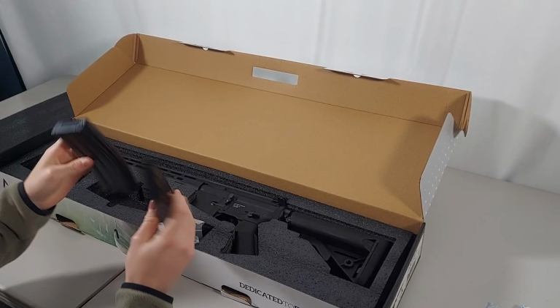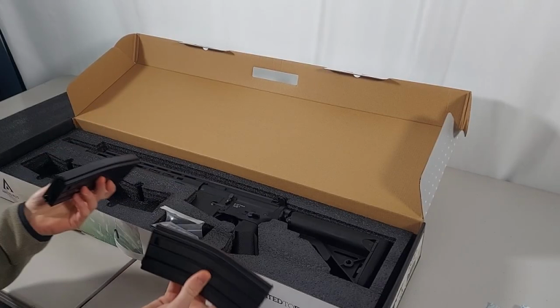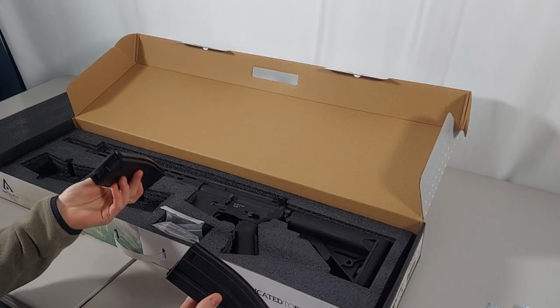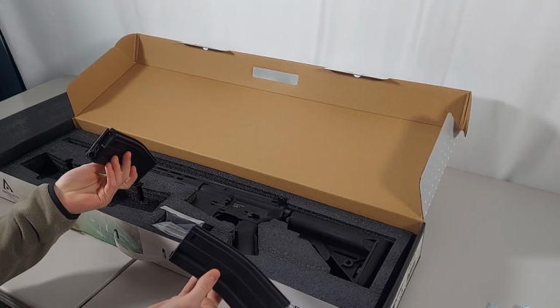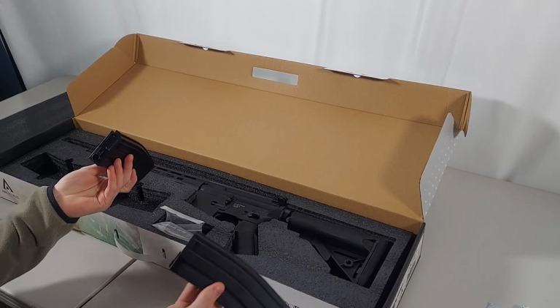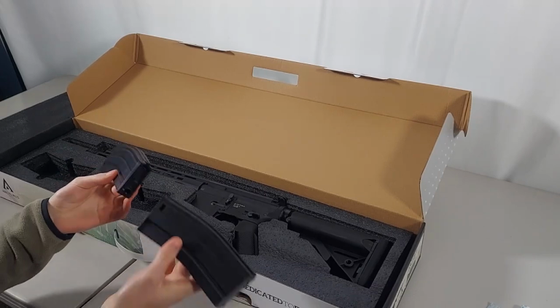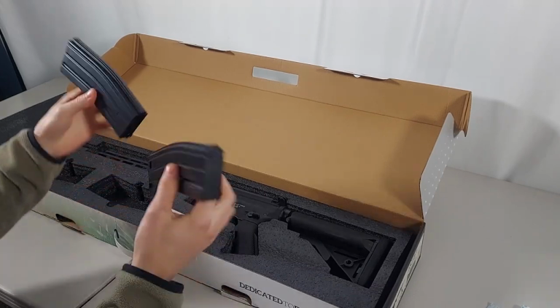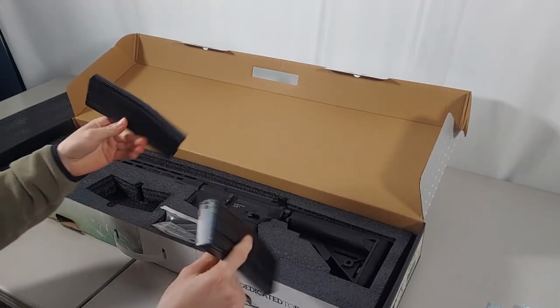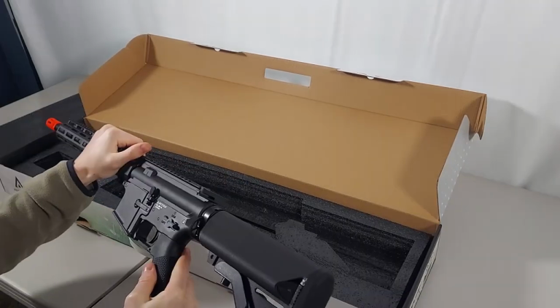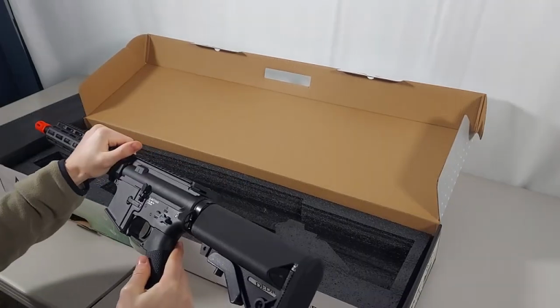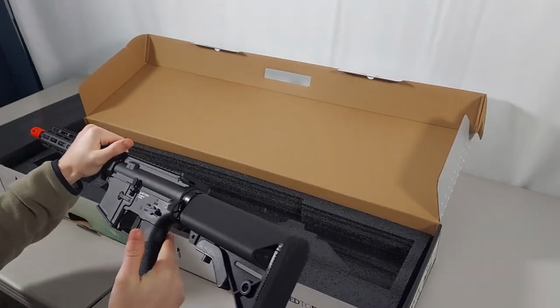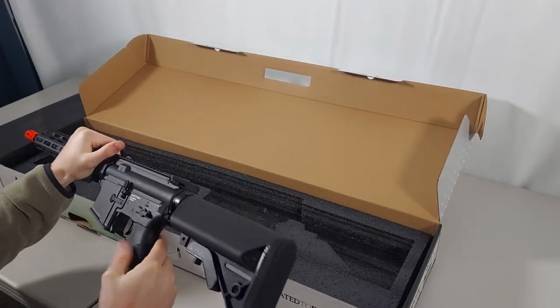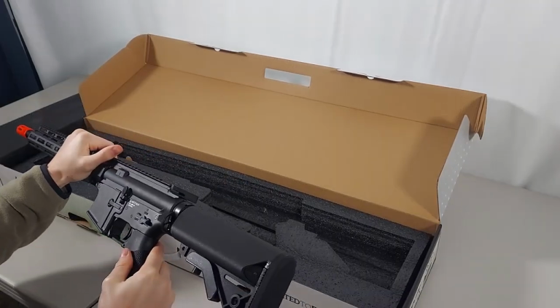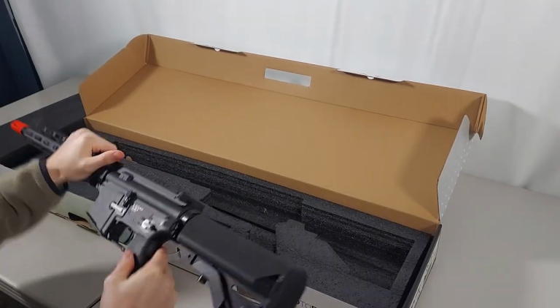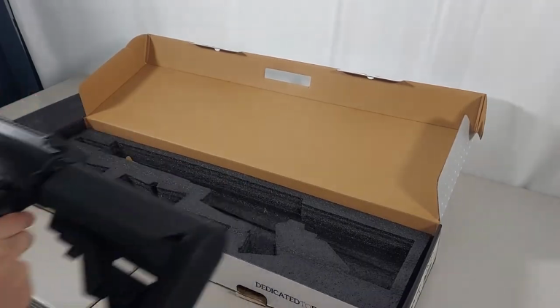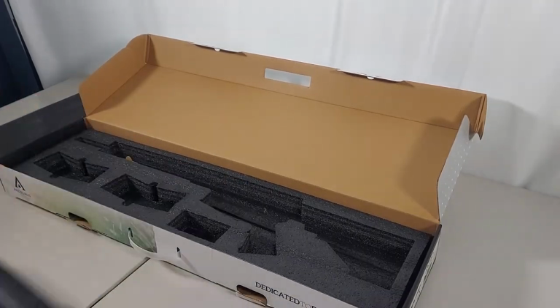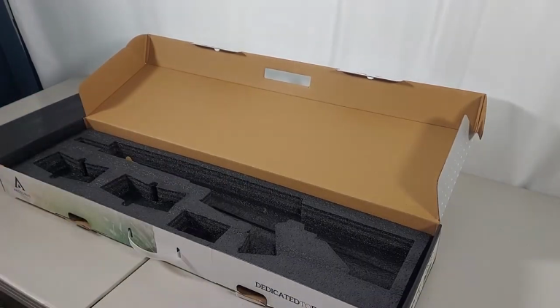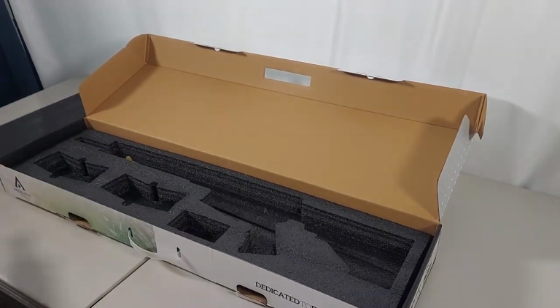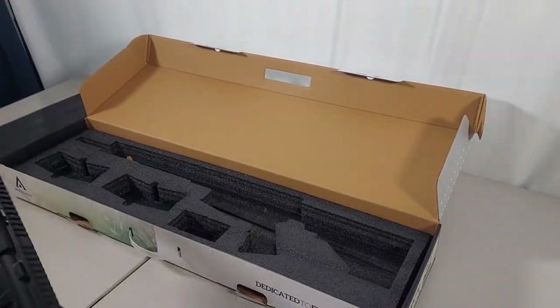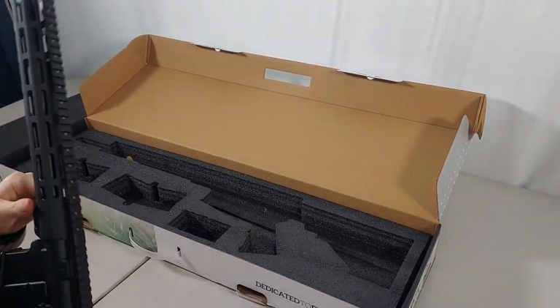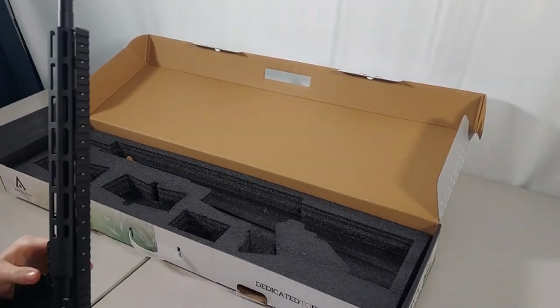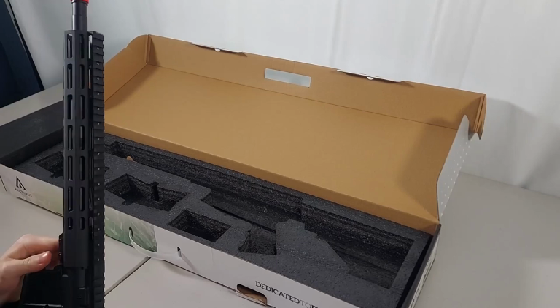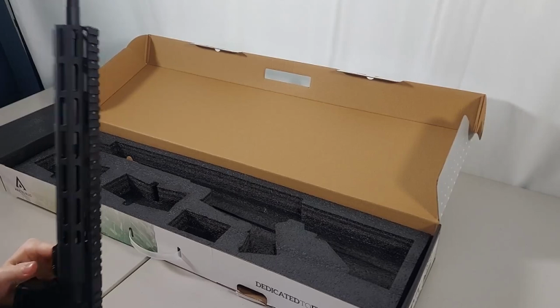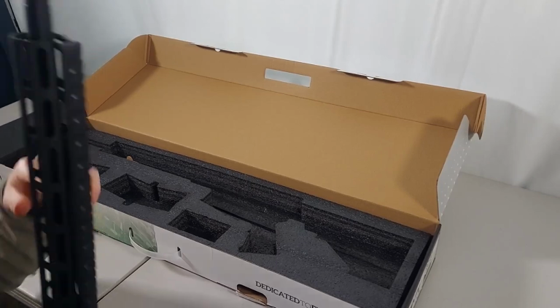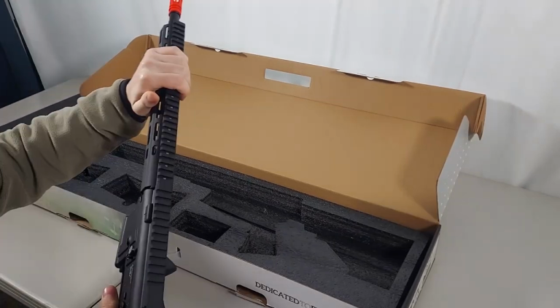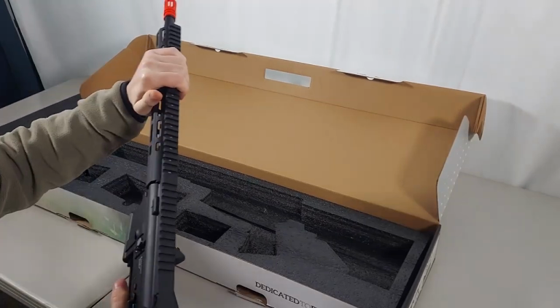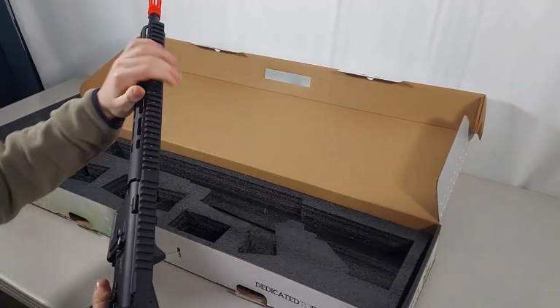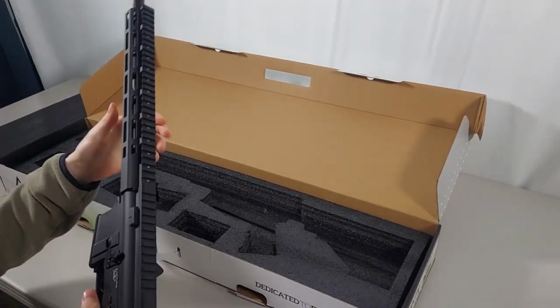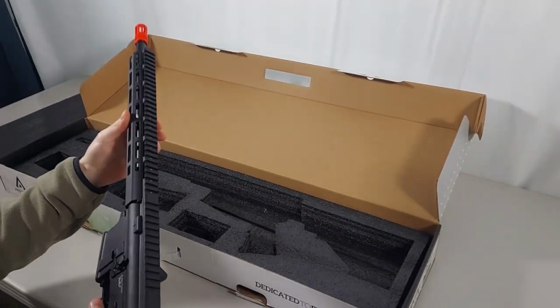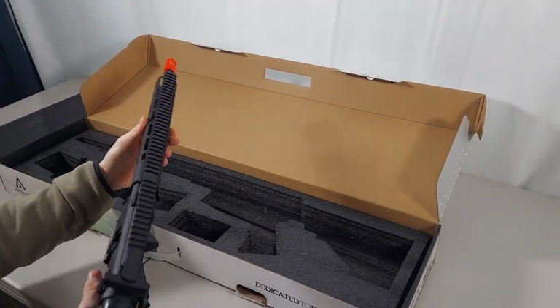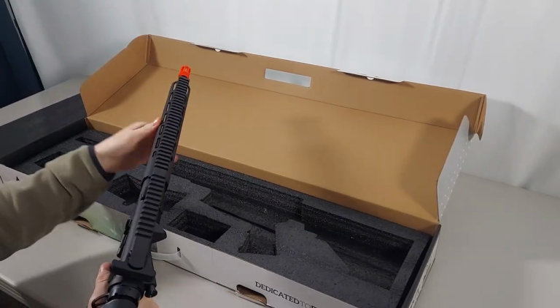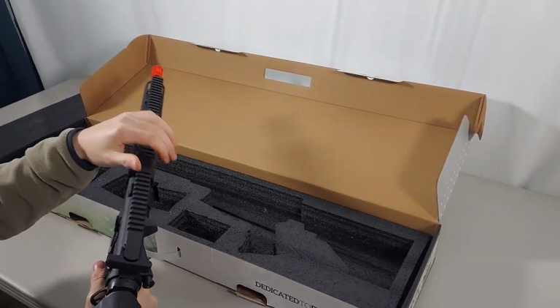Two high-cap mags. Polymer. A metal 12-inch outer barrel.